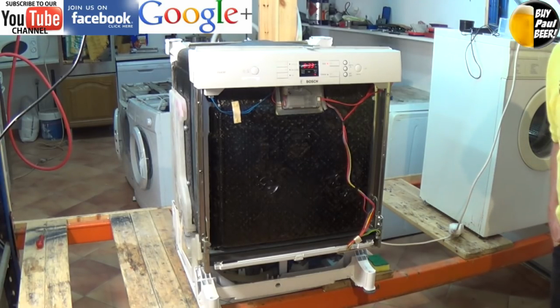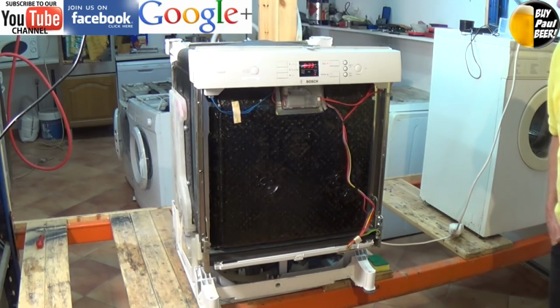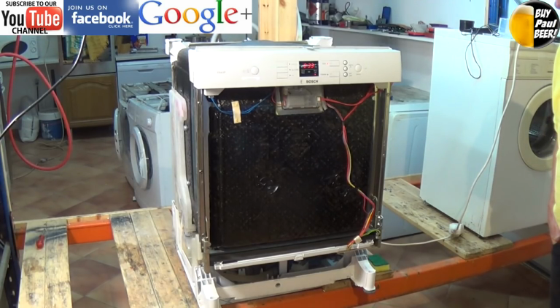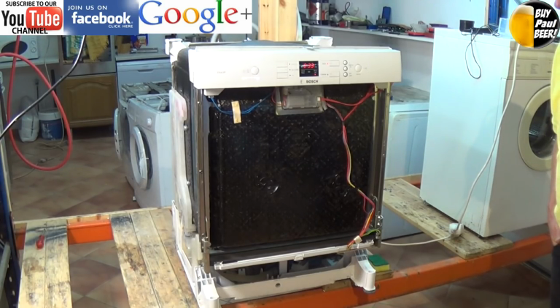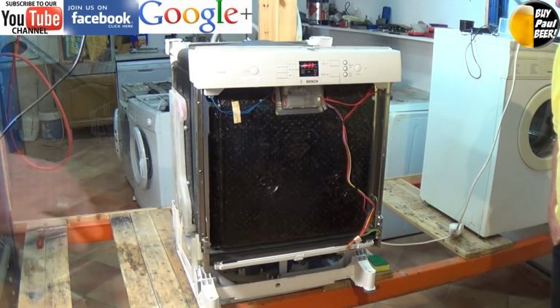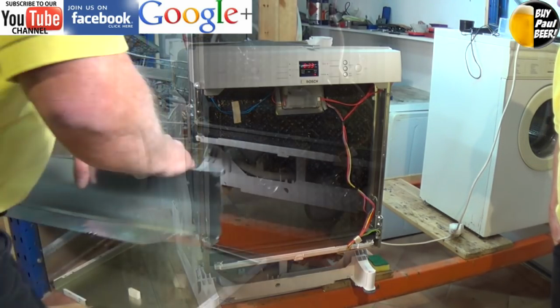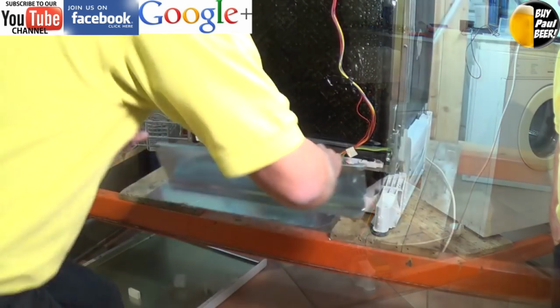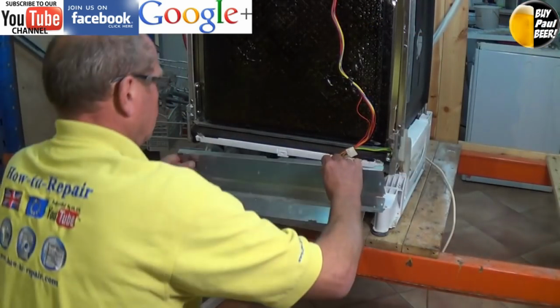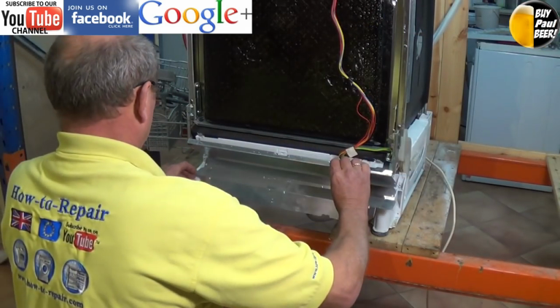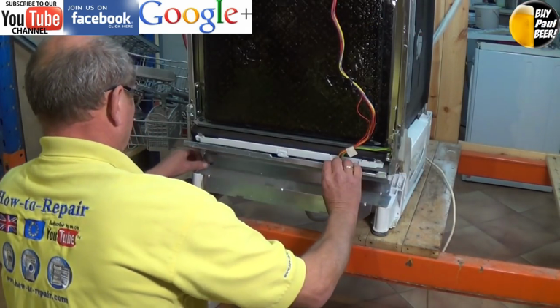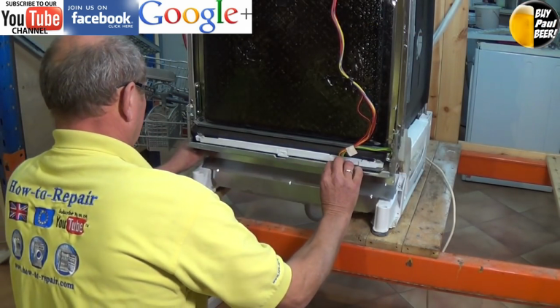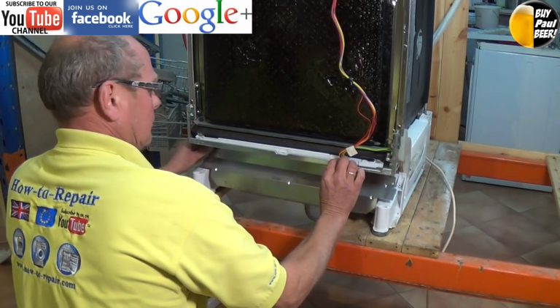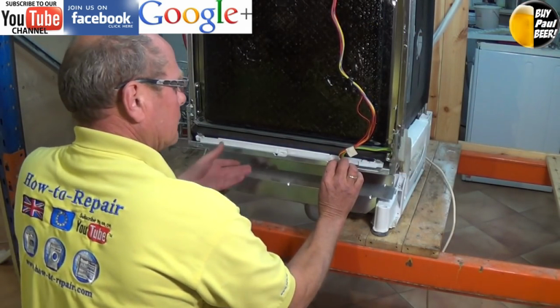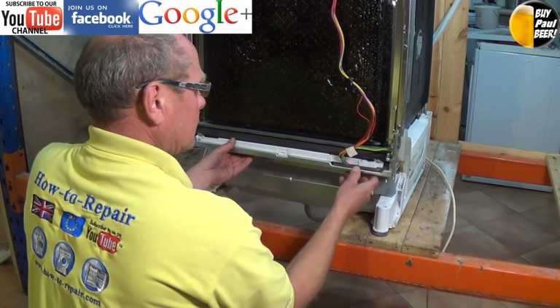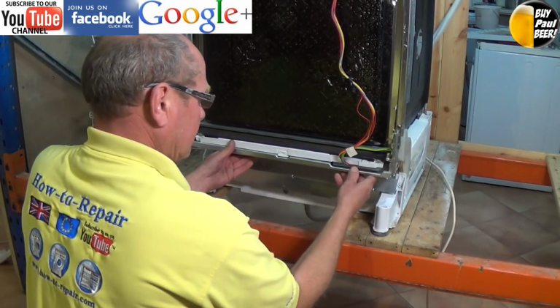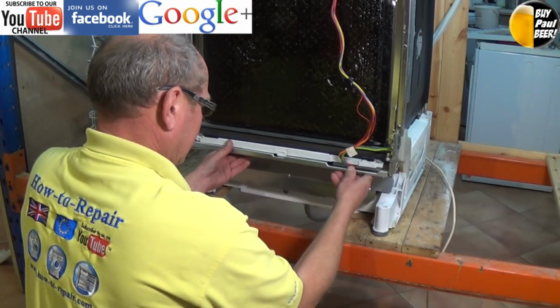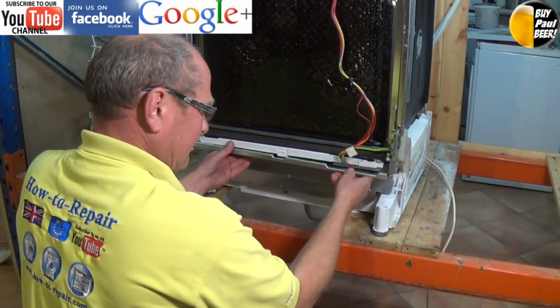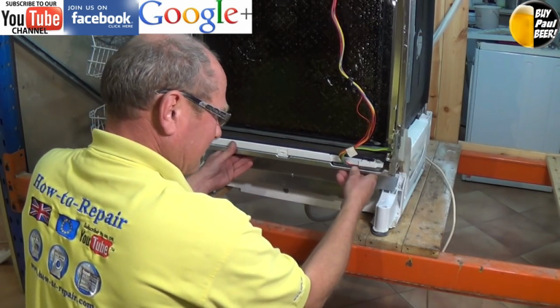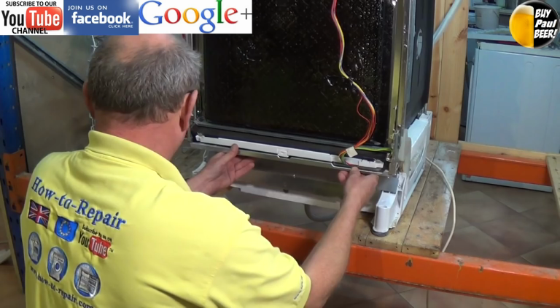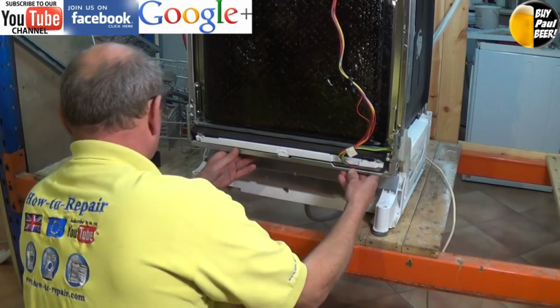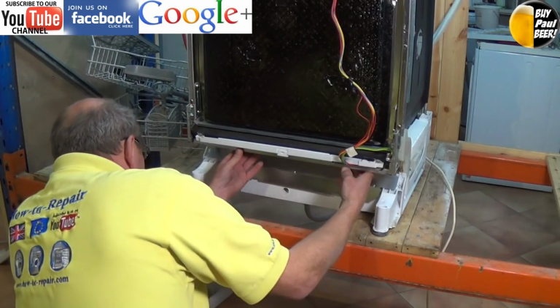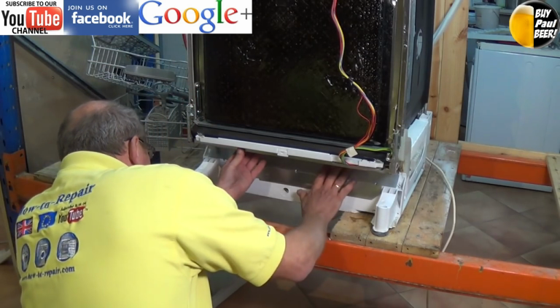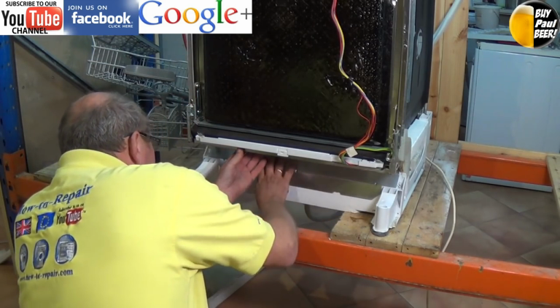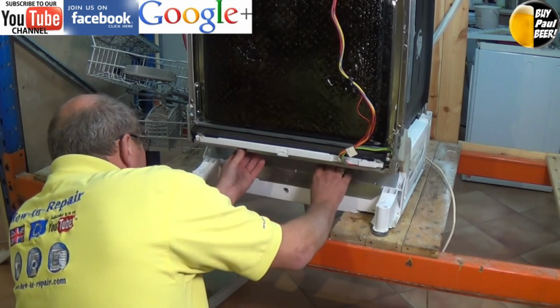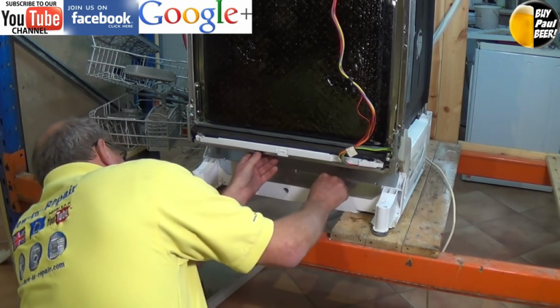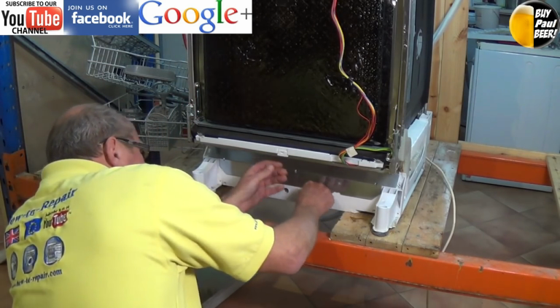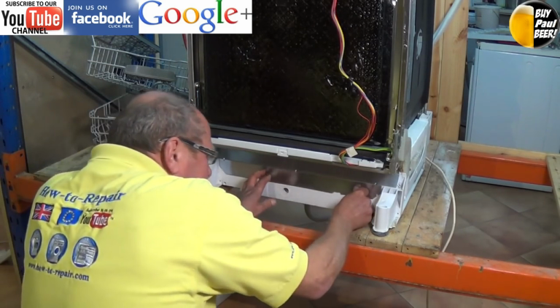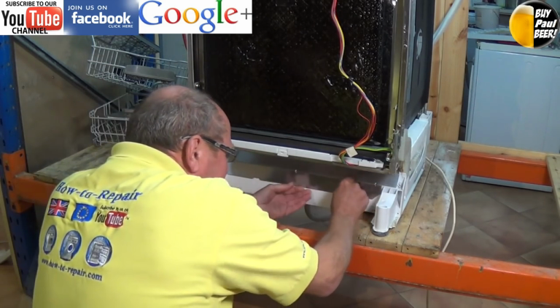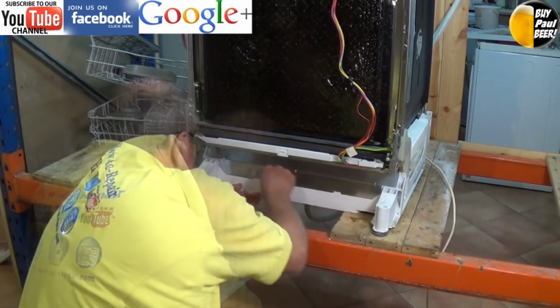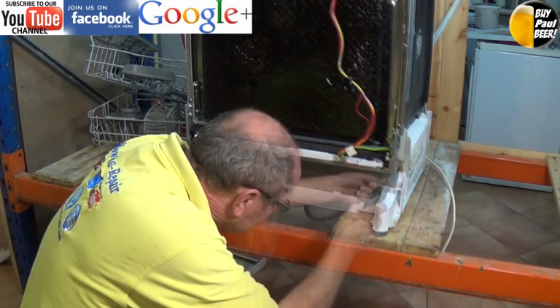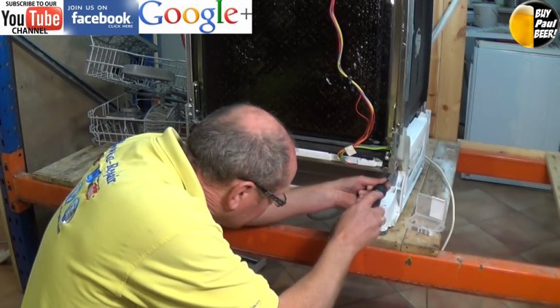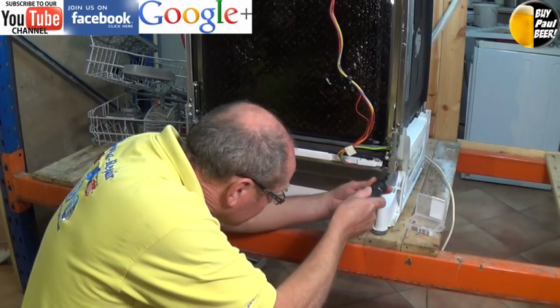You can hear there the distinct sound of the drainage pump working. When replacing the cover plate, make sure that the two clips at the bottom lock in properly.